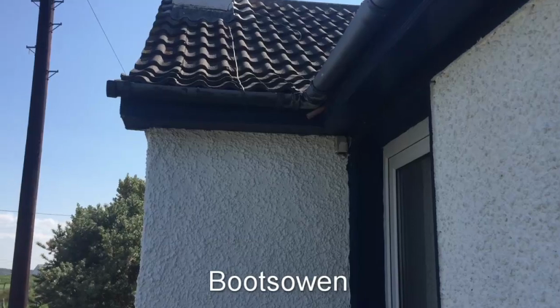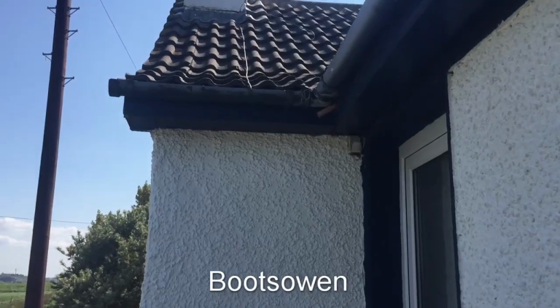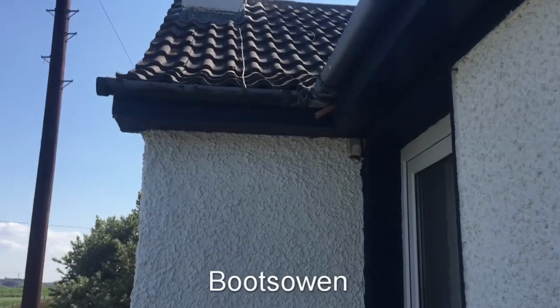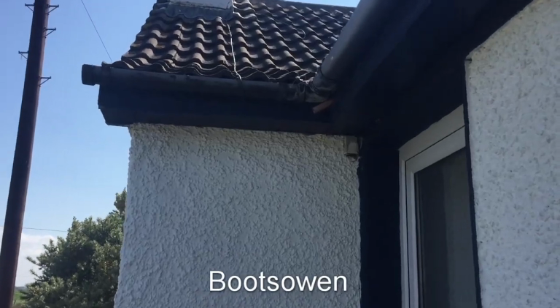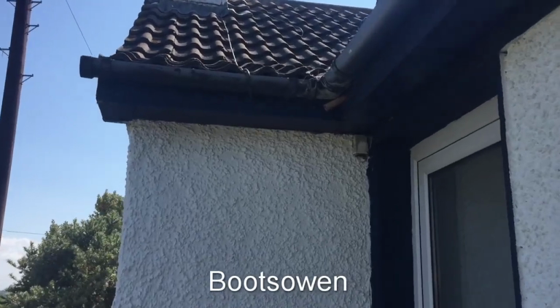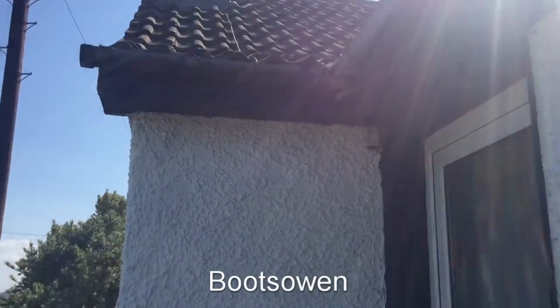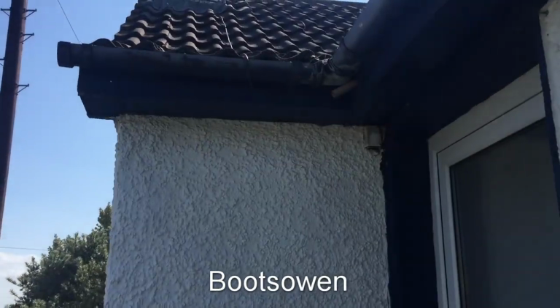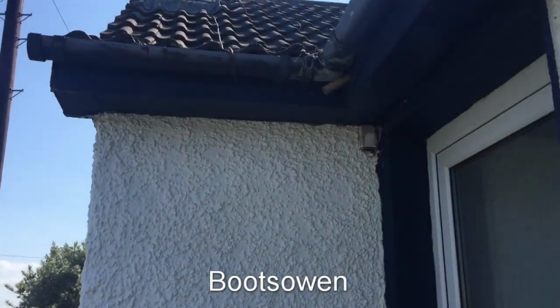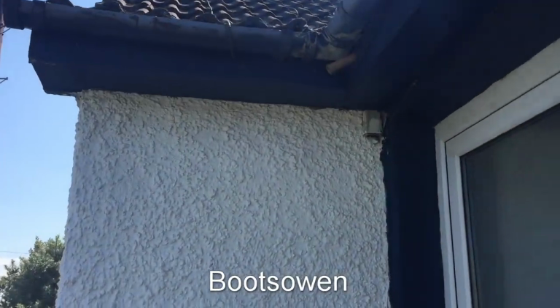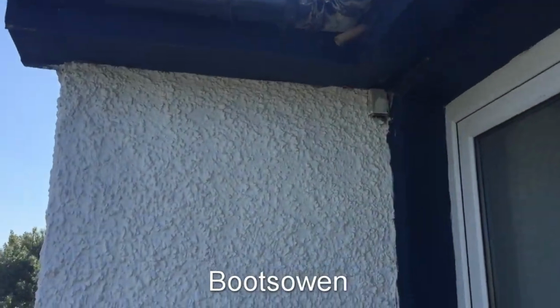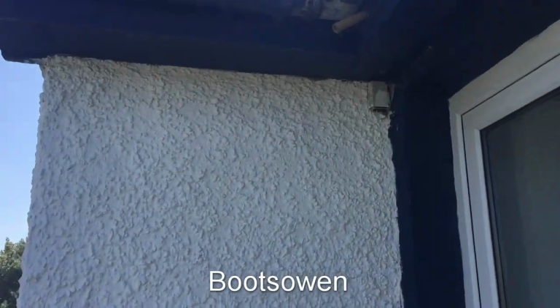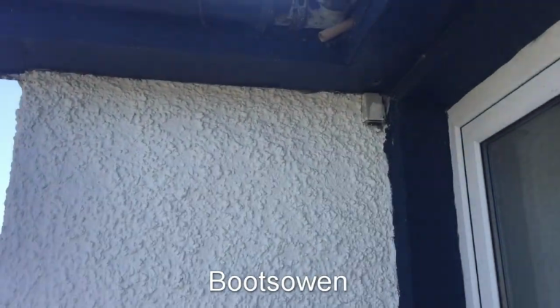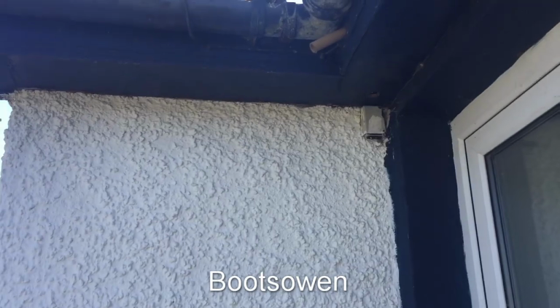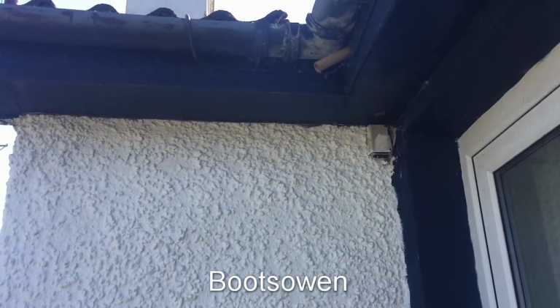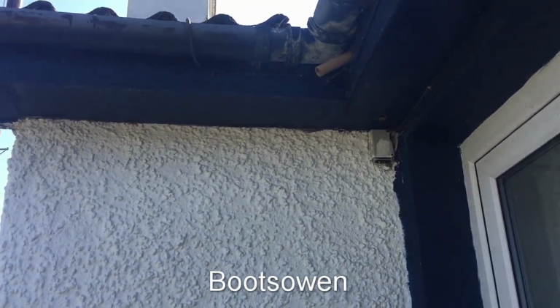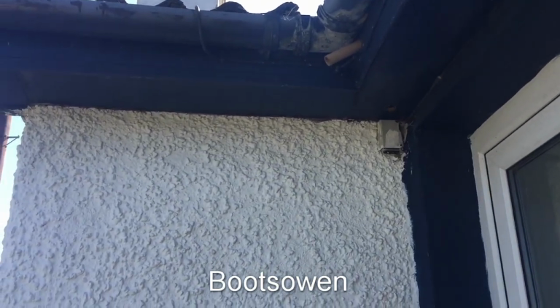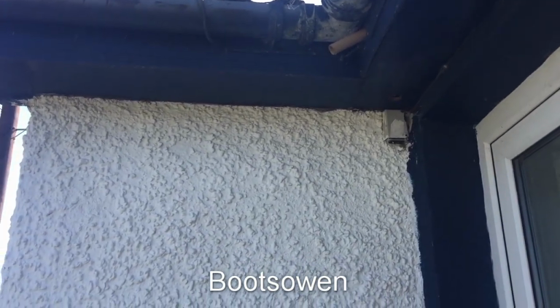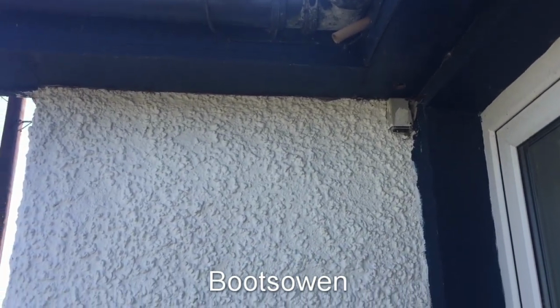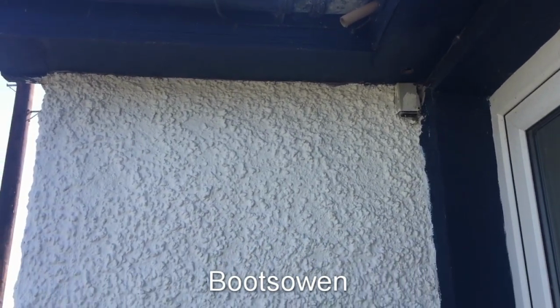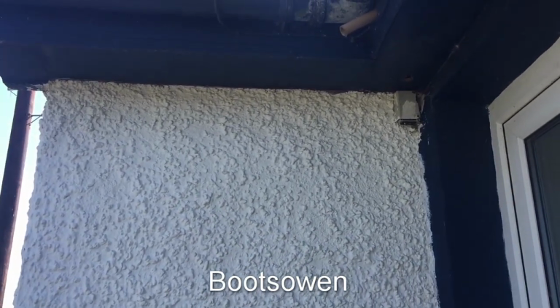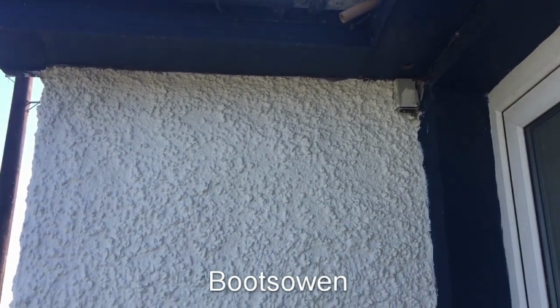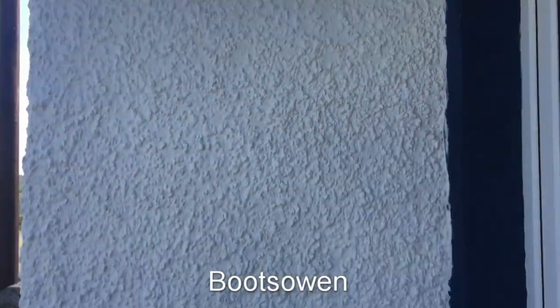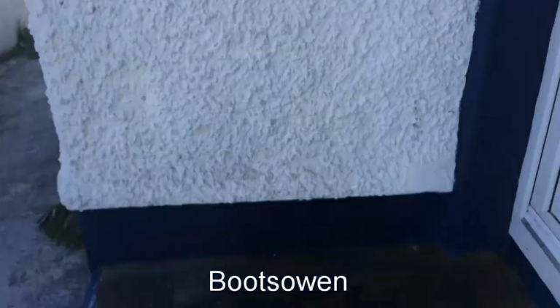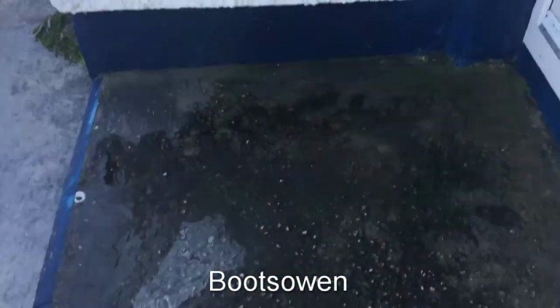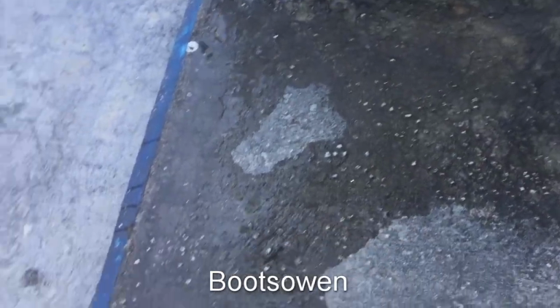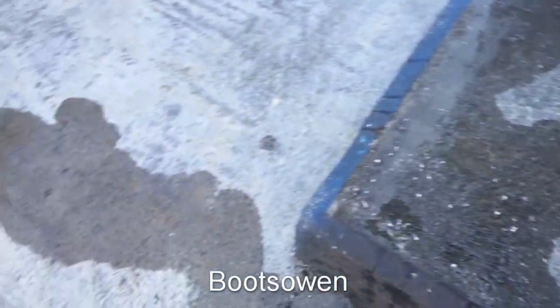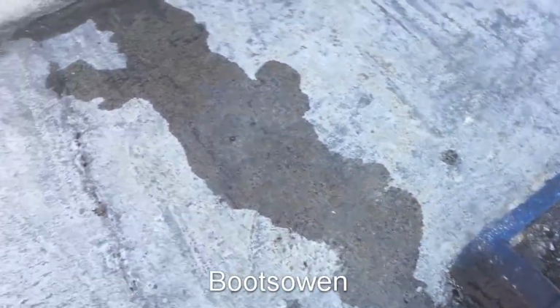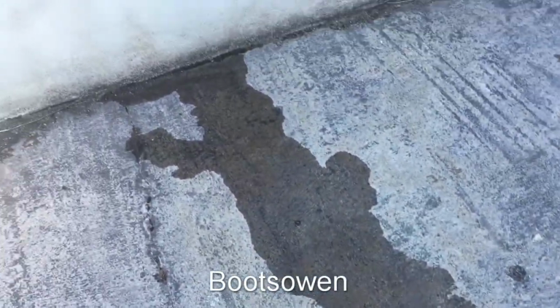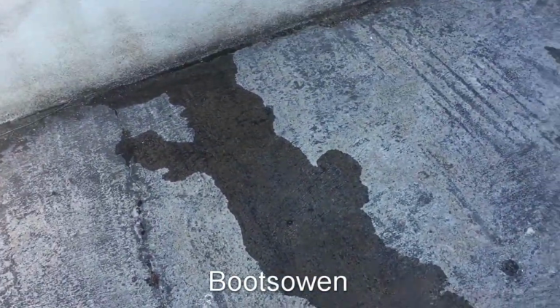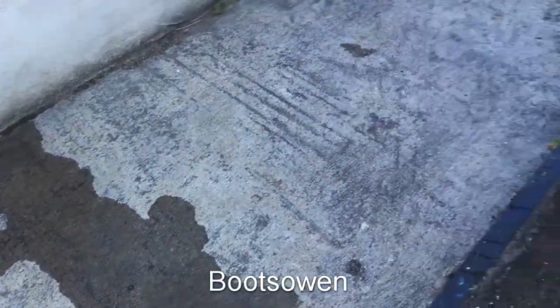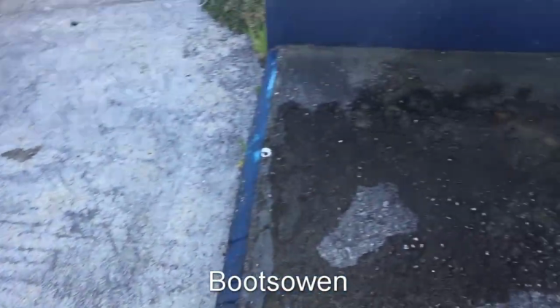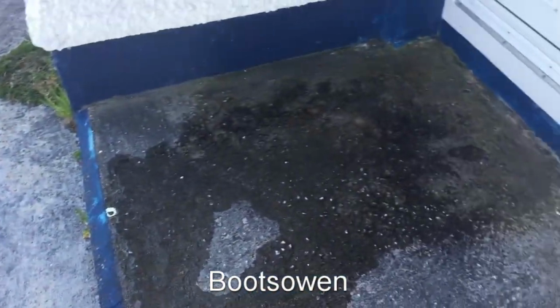Hey there, it's Boots Owen here. Another bit of home maintenance for you. This overflow pipe here has been dripping. It drips on the ground and runs out, so you can see that something's wrong inside.